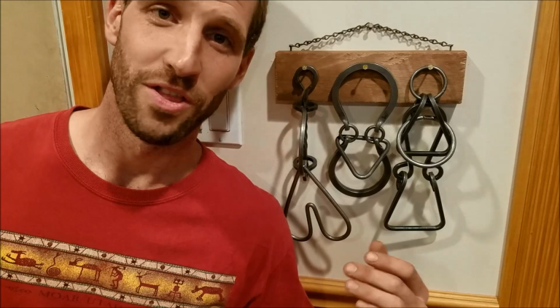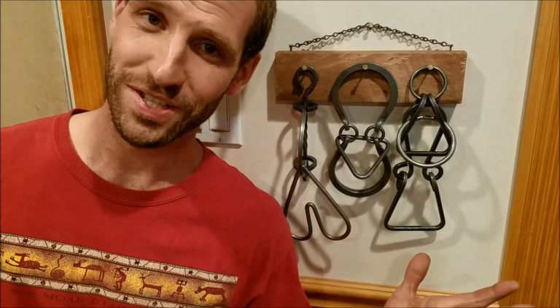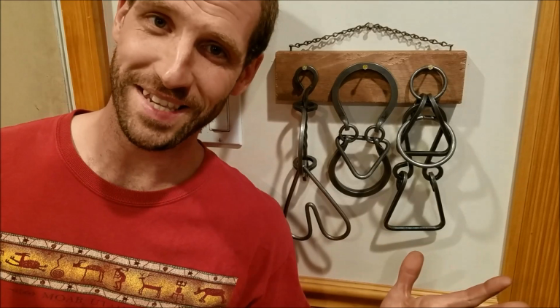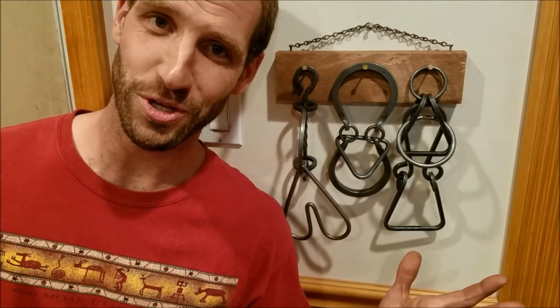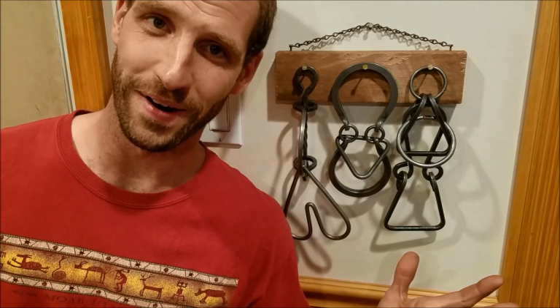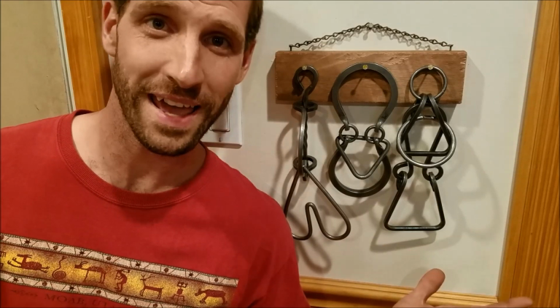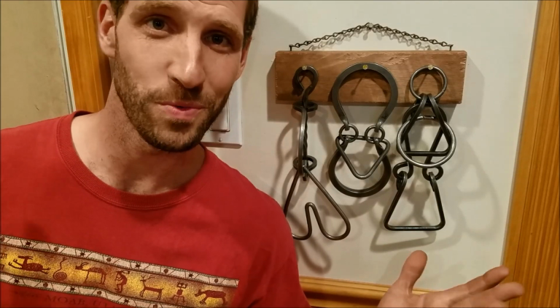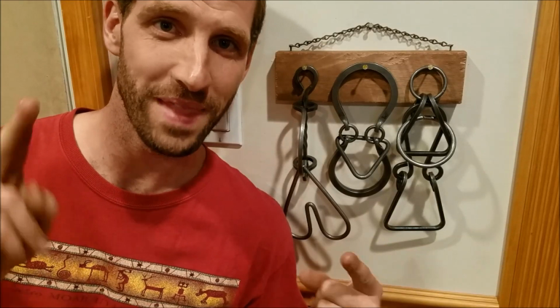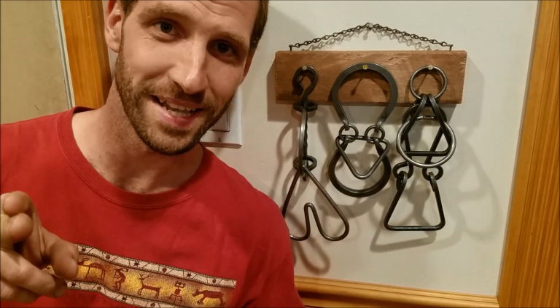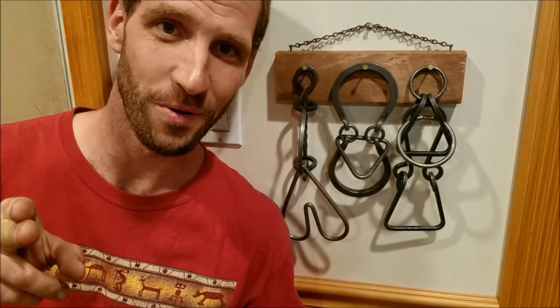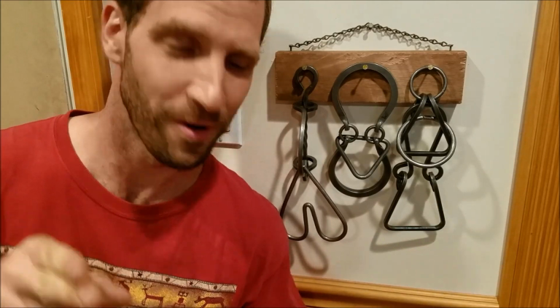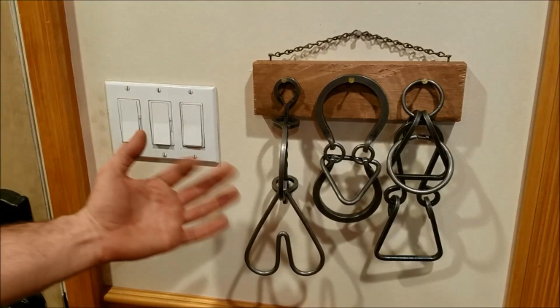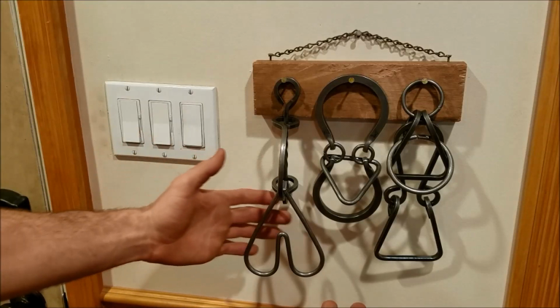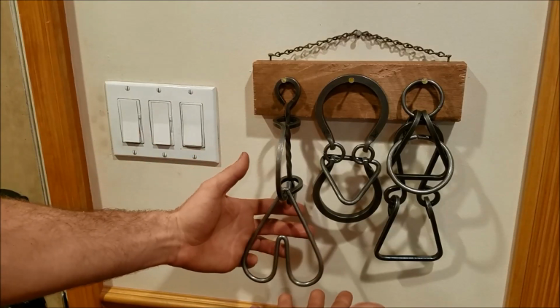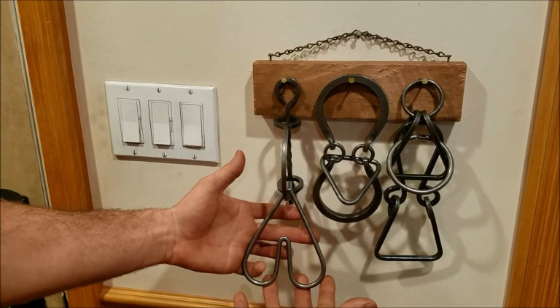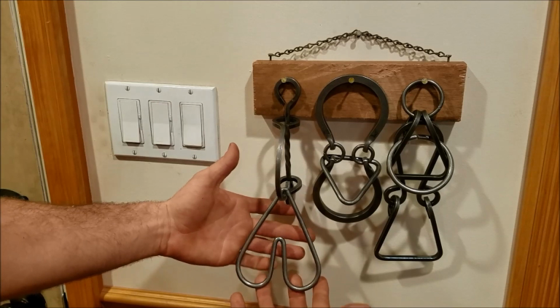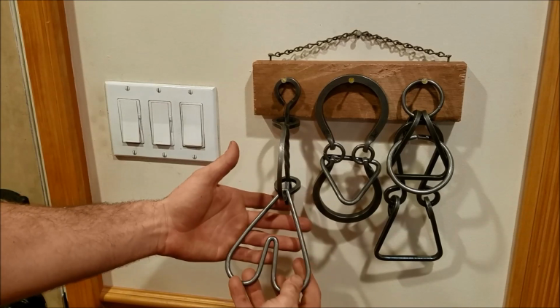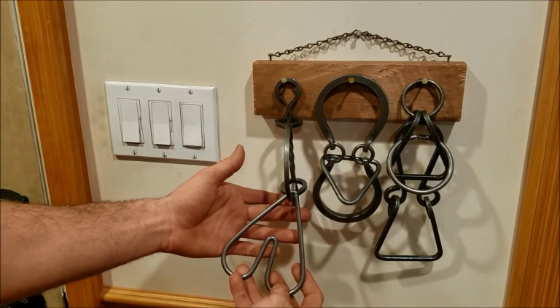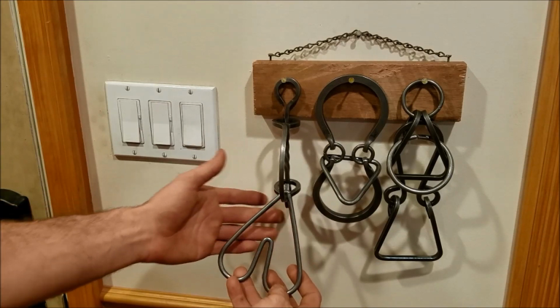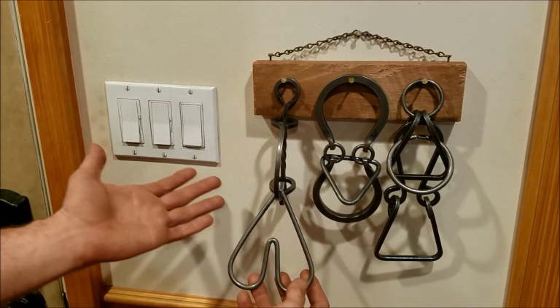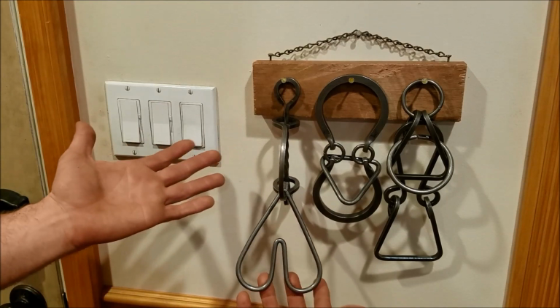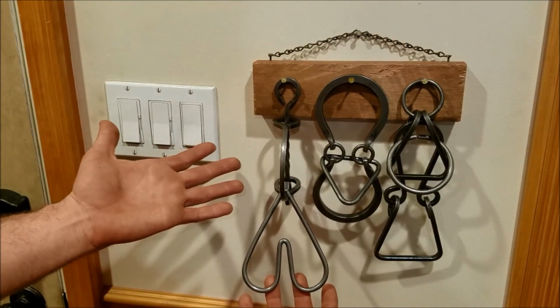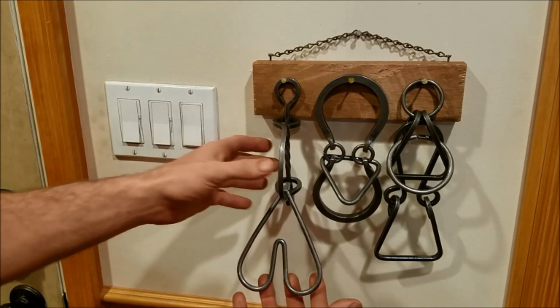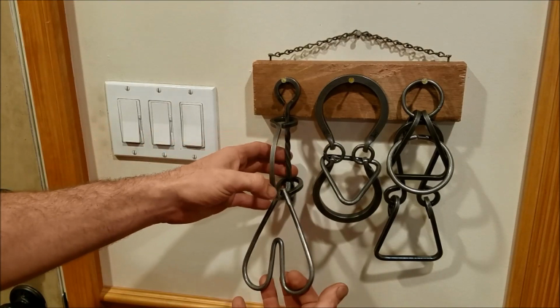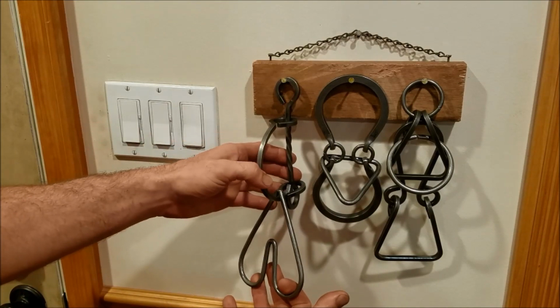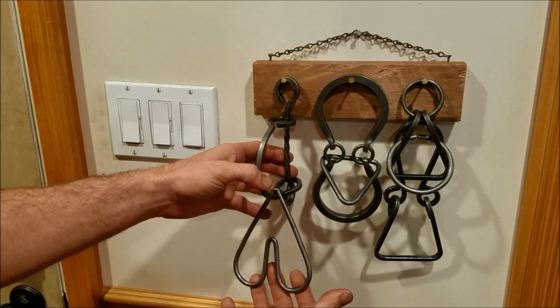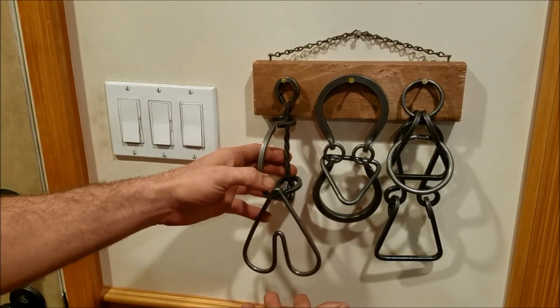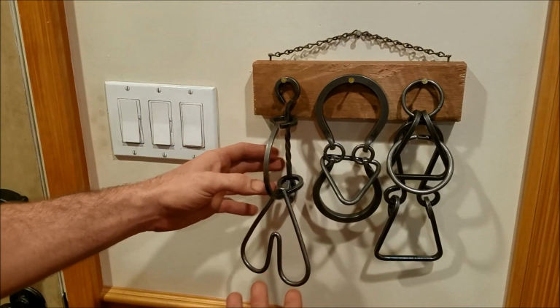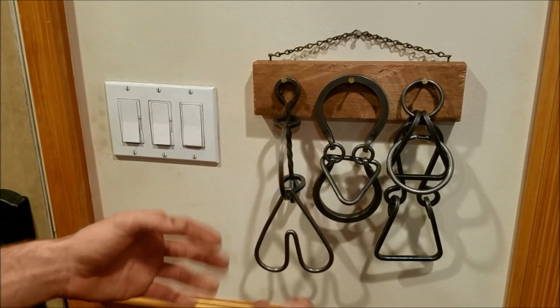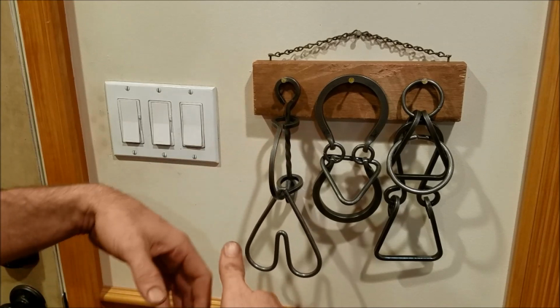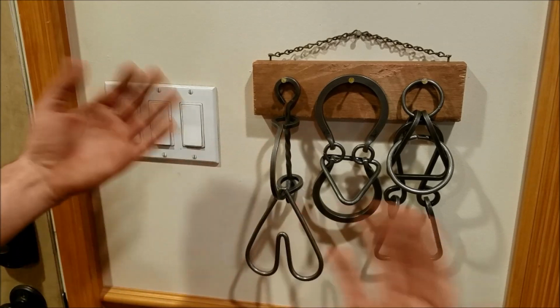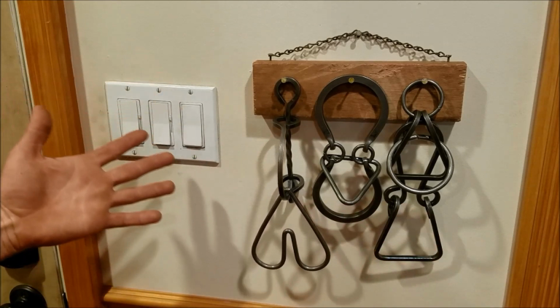This is KZGuy2 here, today with some nonsense know-how. I want to share these tavern puzzles I've just picked up. These are made in USA, high quality pieces, and they have a whole collection of these.